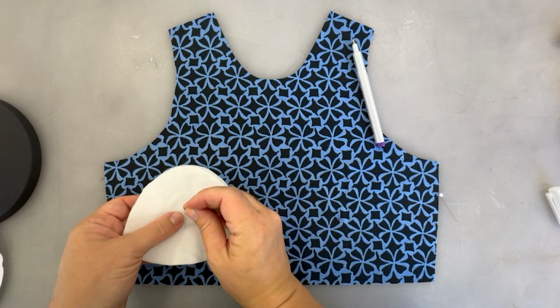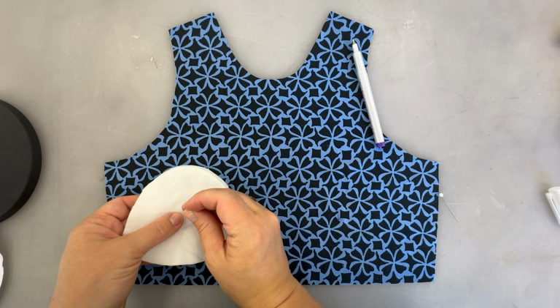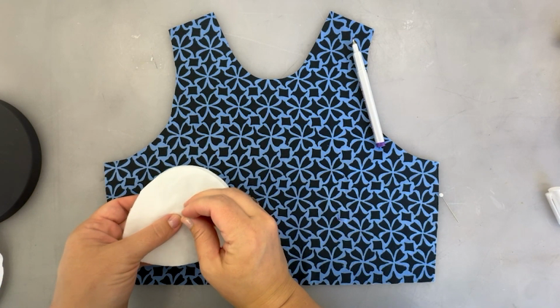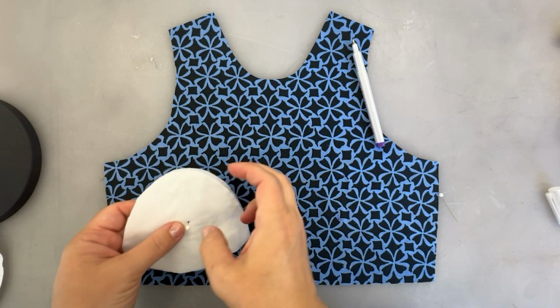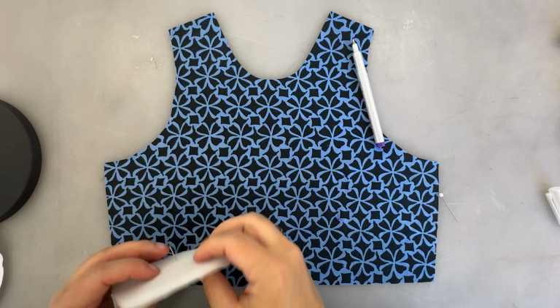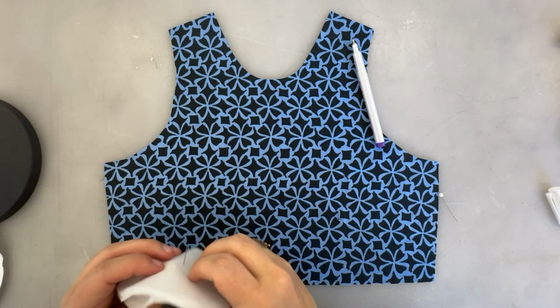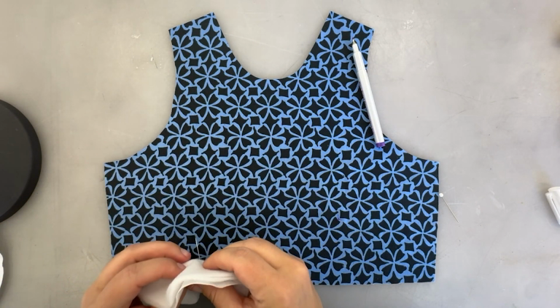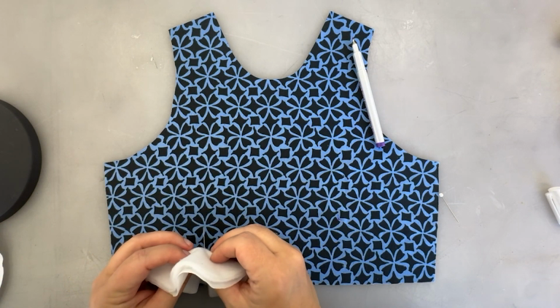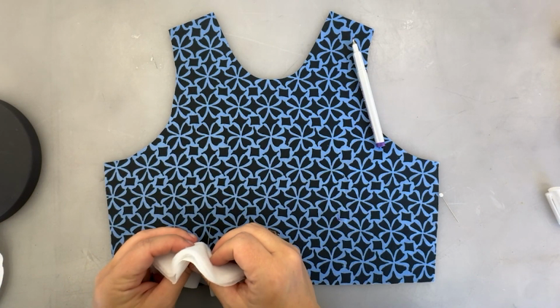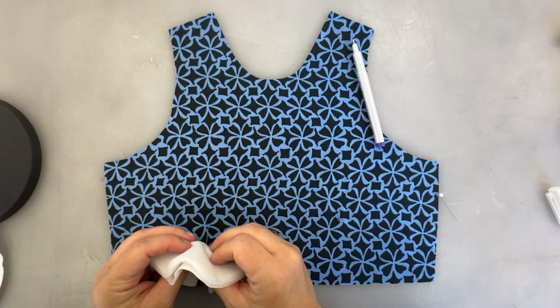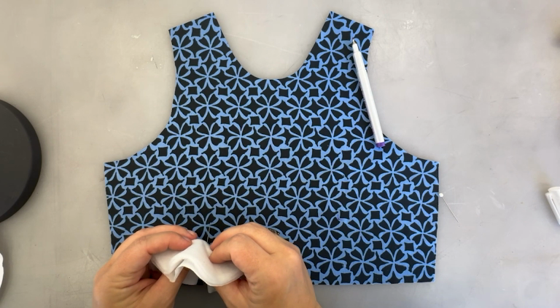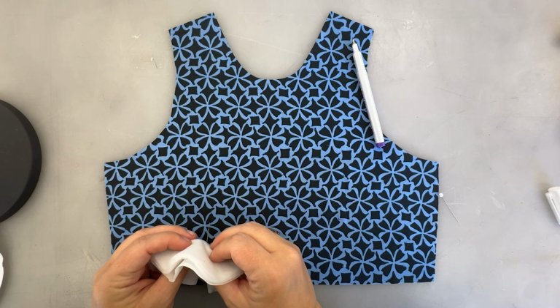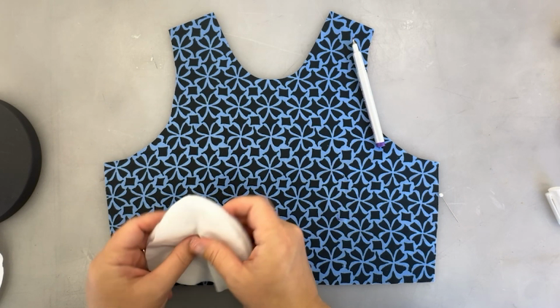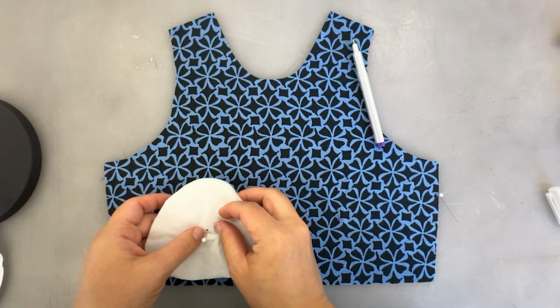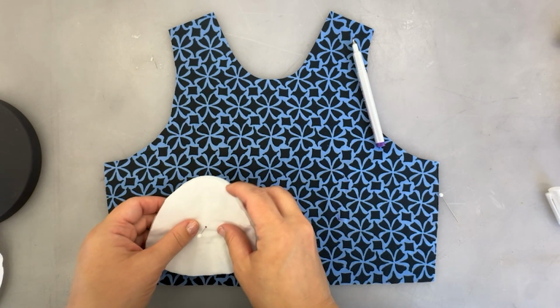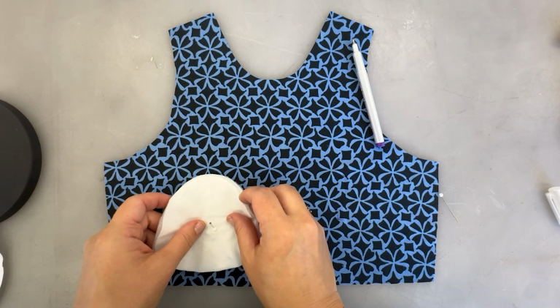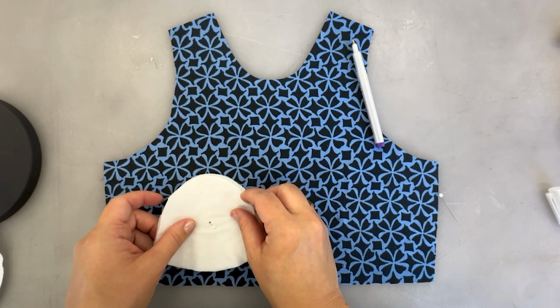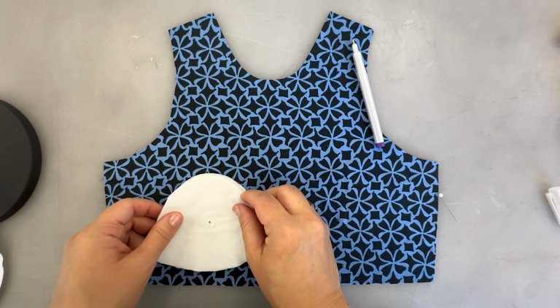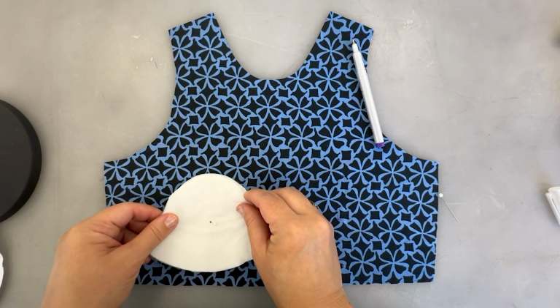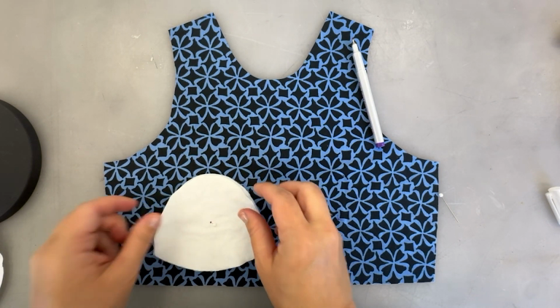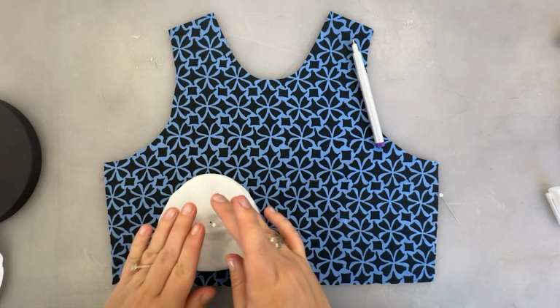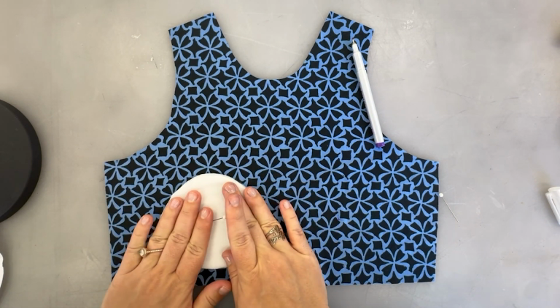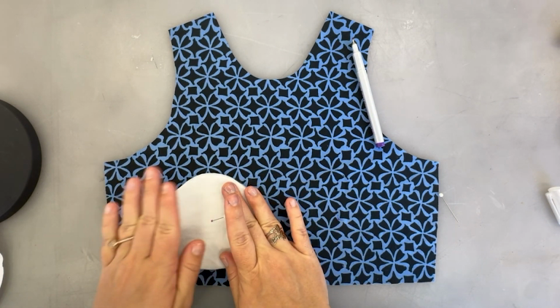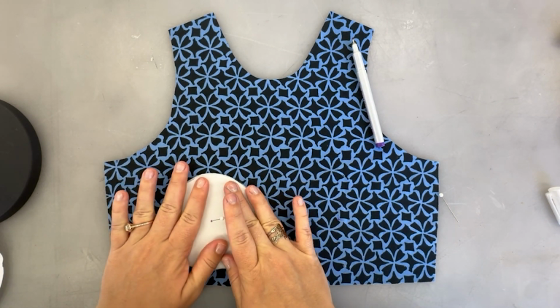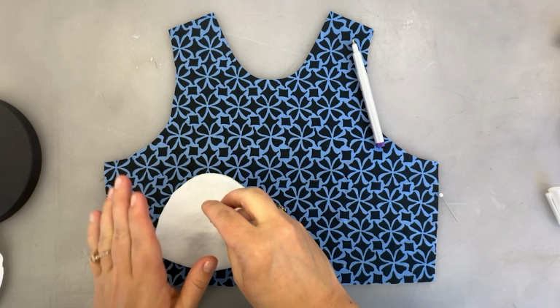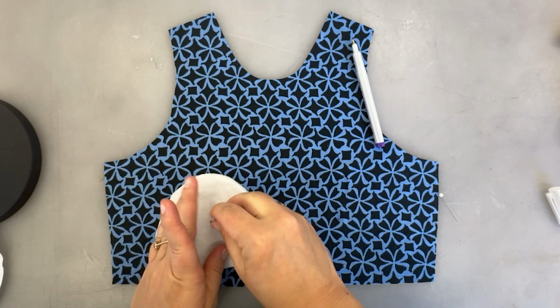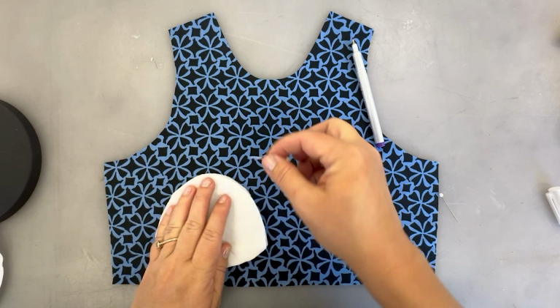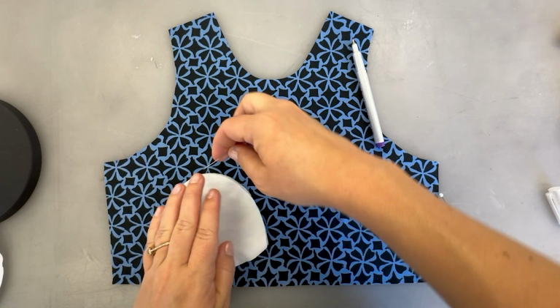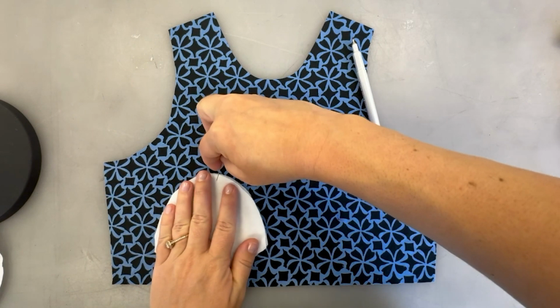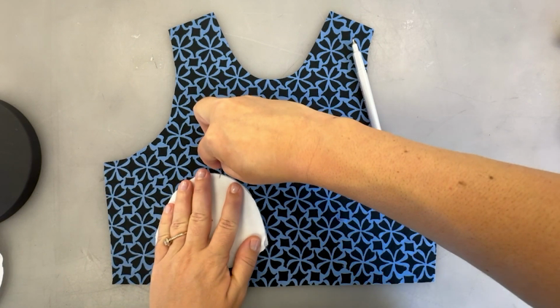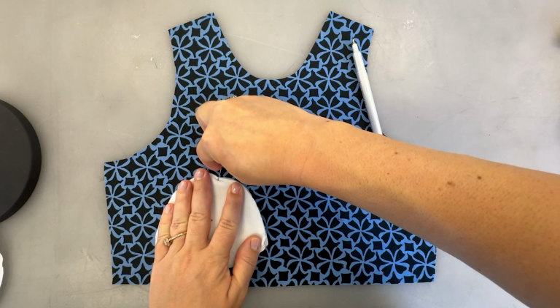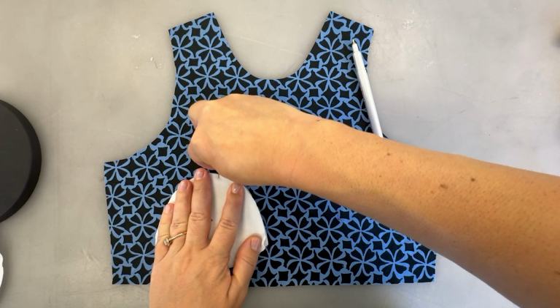If I push a pin right through I can match that up to the center of the marking on my top, and then just pin around the edges.